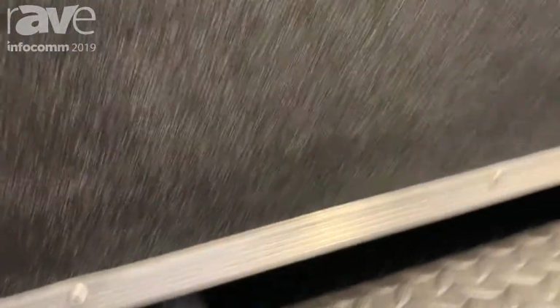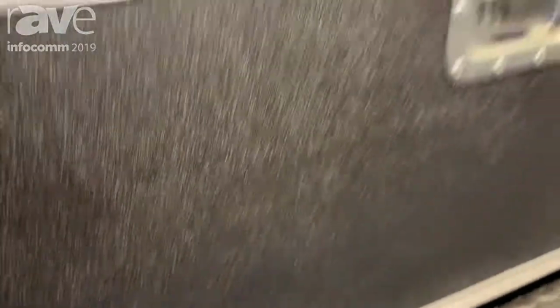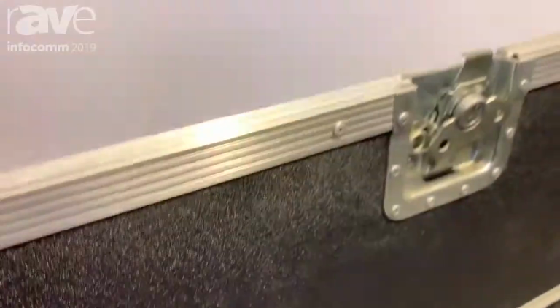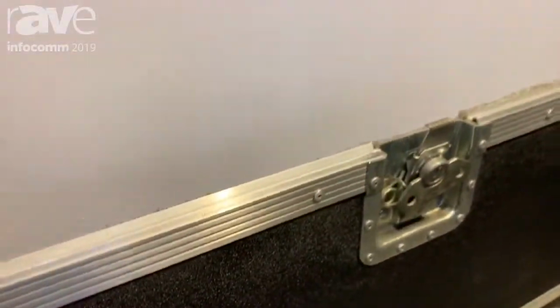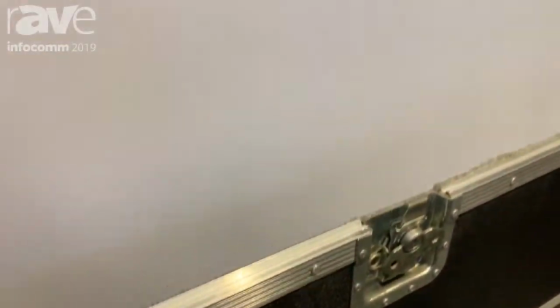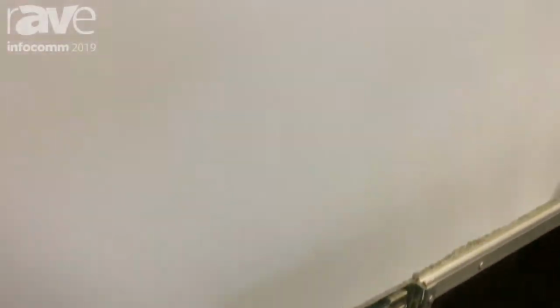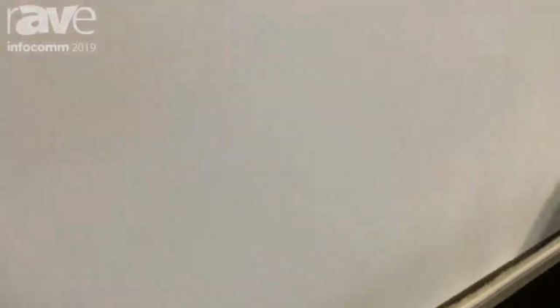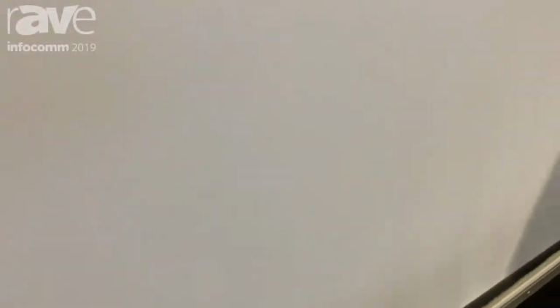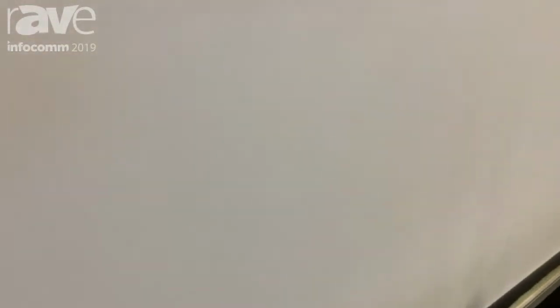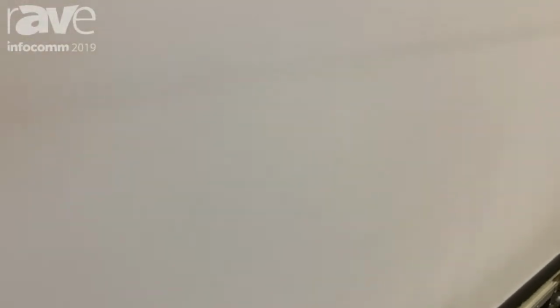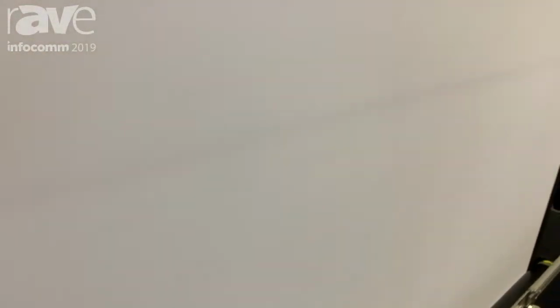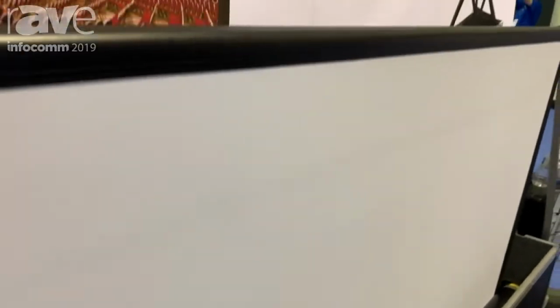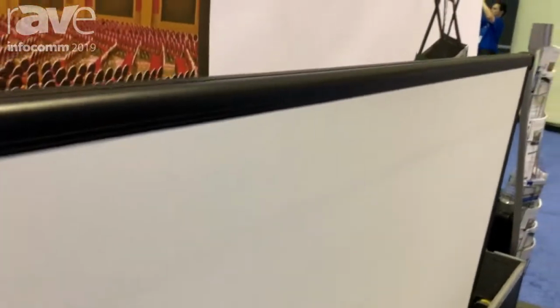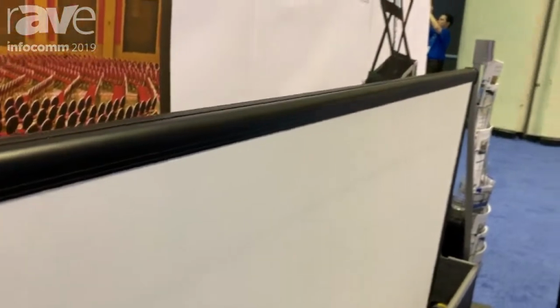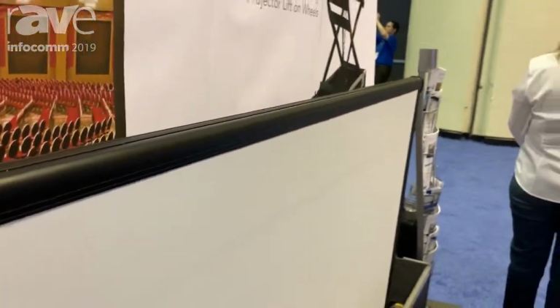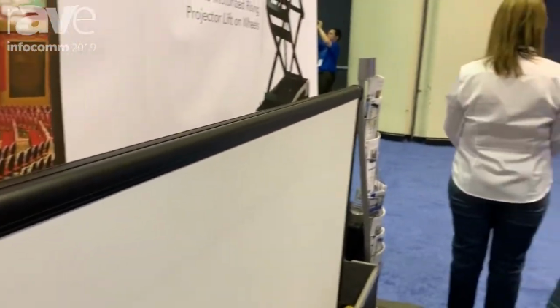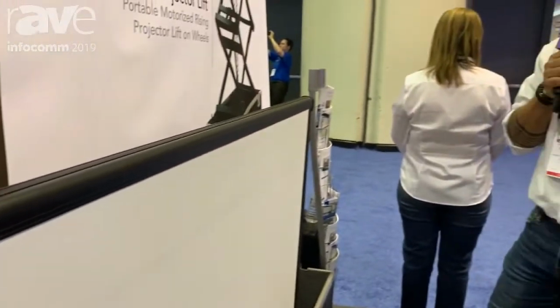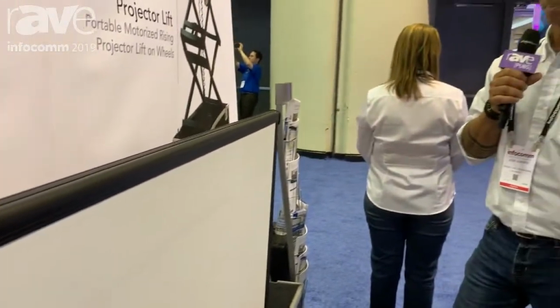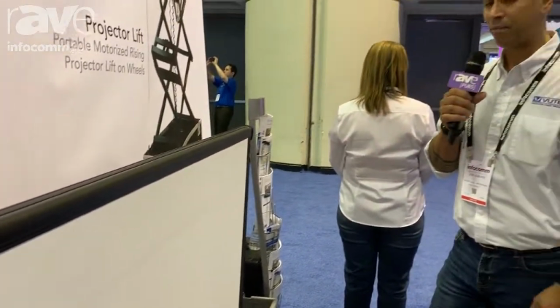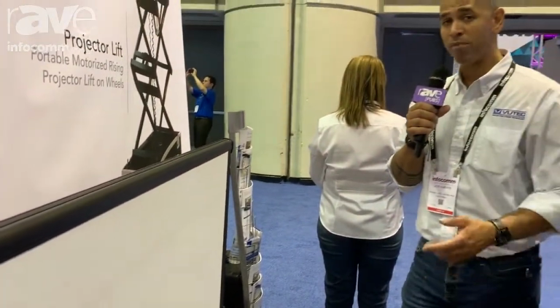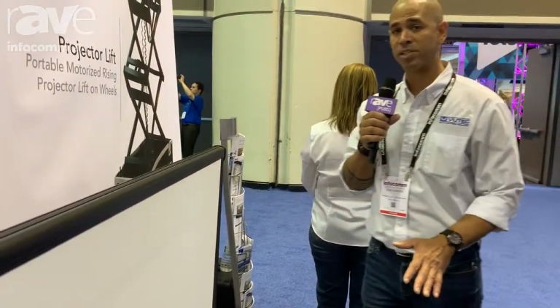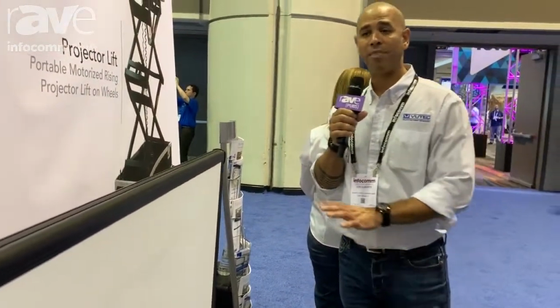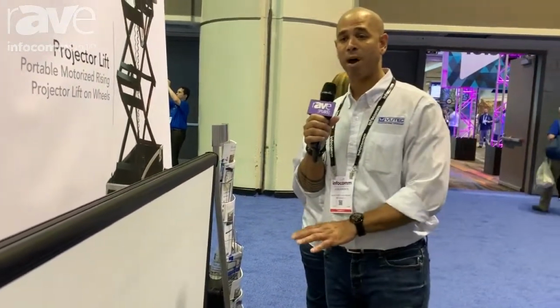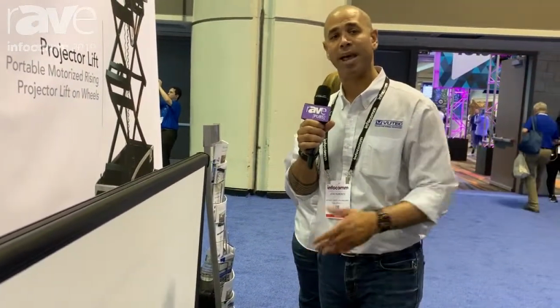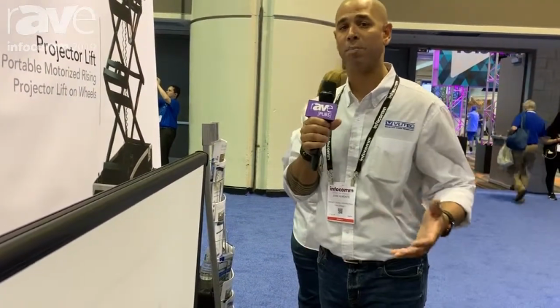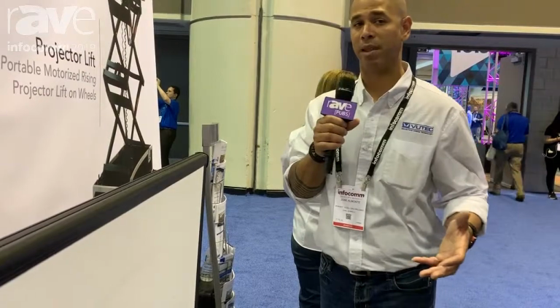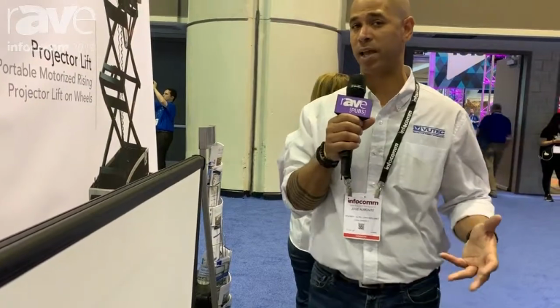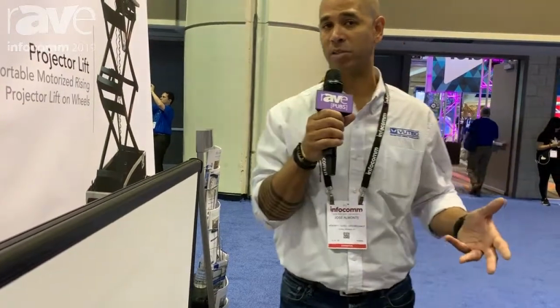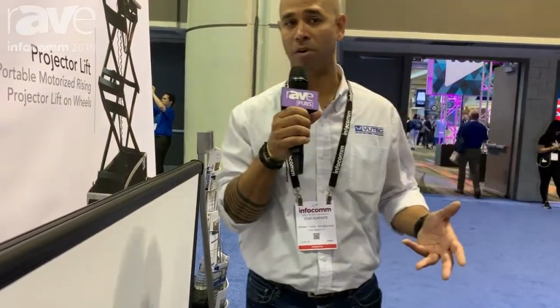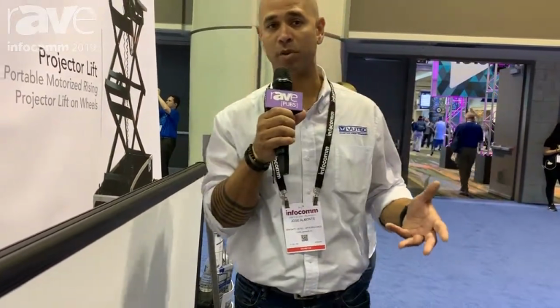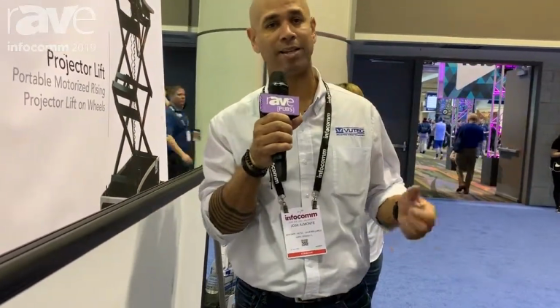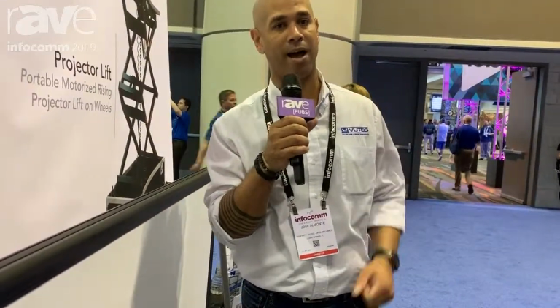The fabric that we use for the retracted view screen is the ViewFlex Pro, which is a 1.3 gain. For more information on this product and any other product that VueTech has to offer, go to VueTech.com.